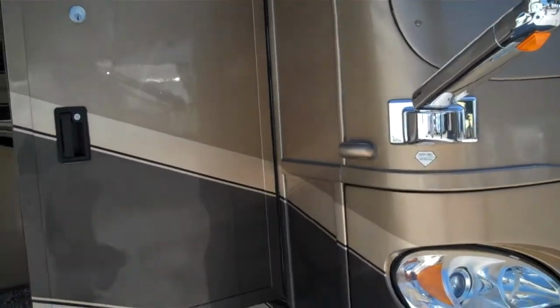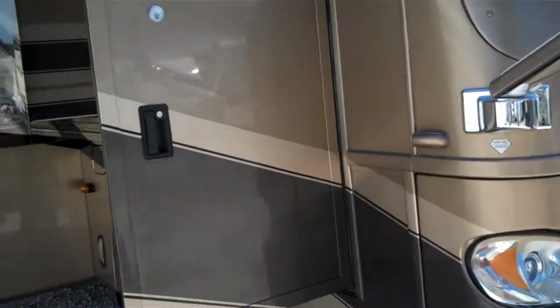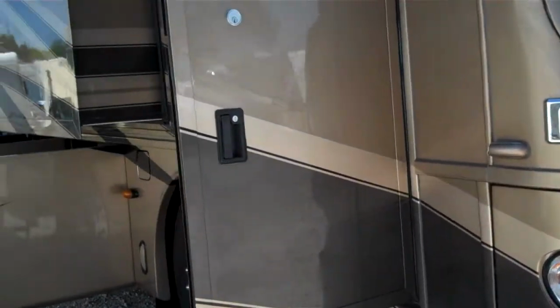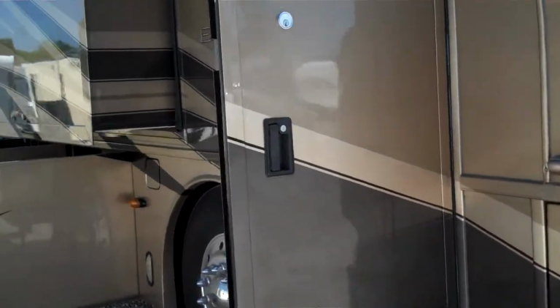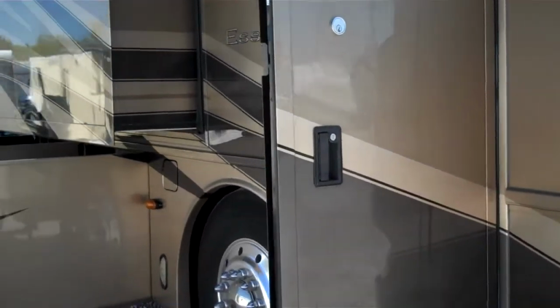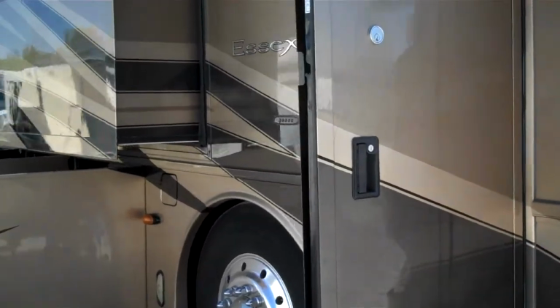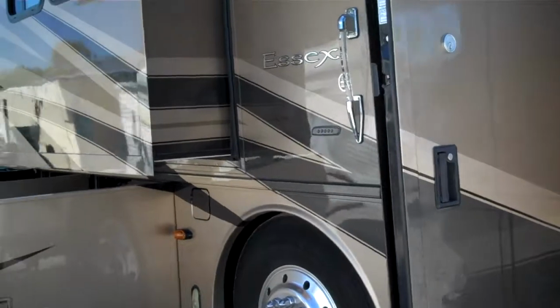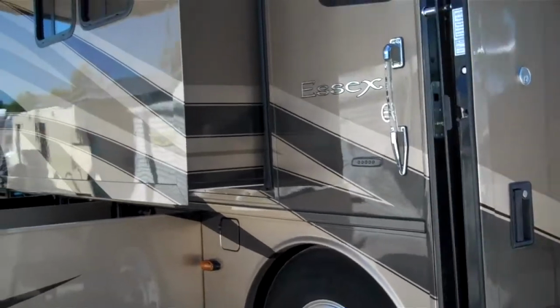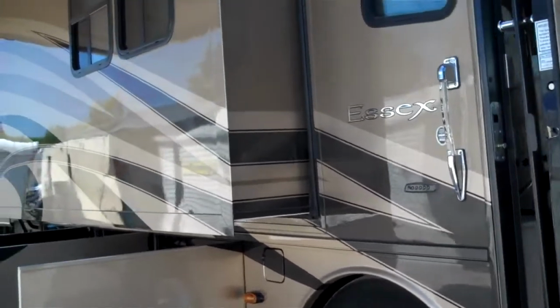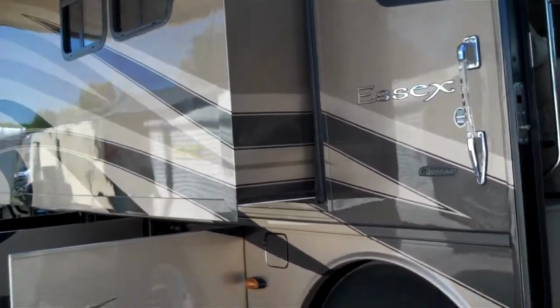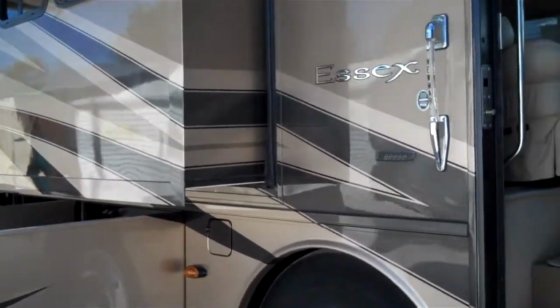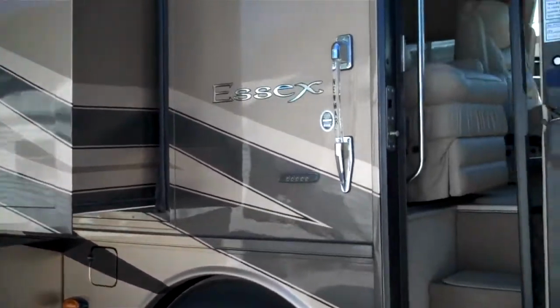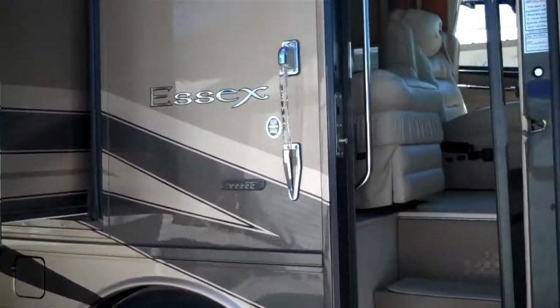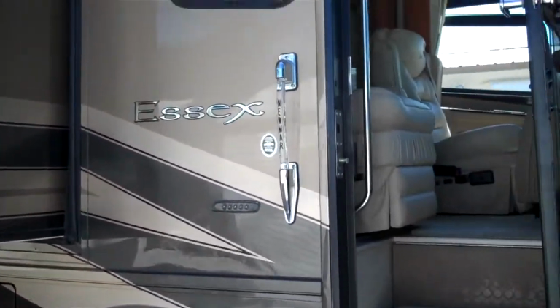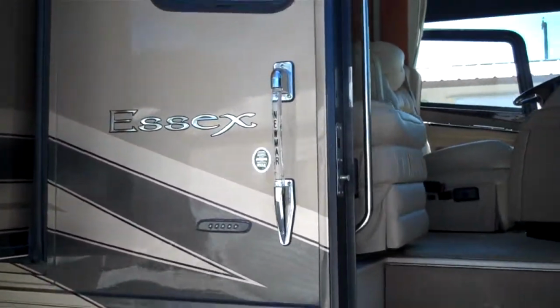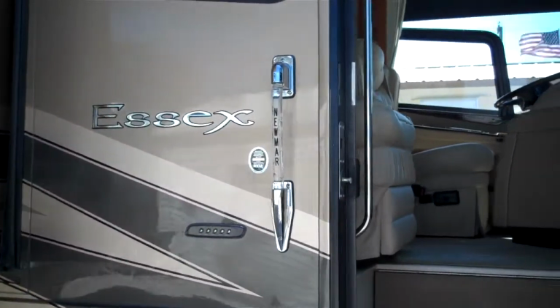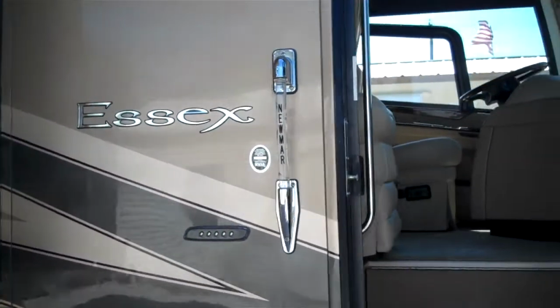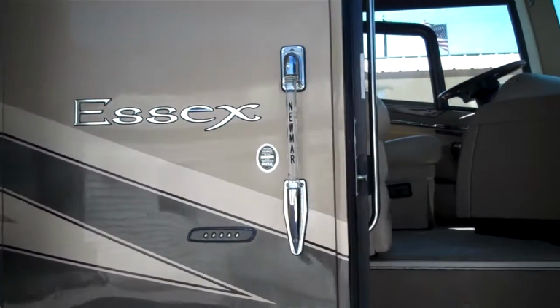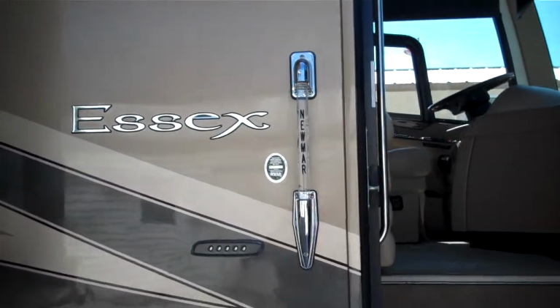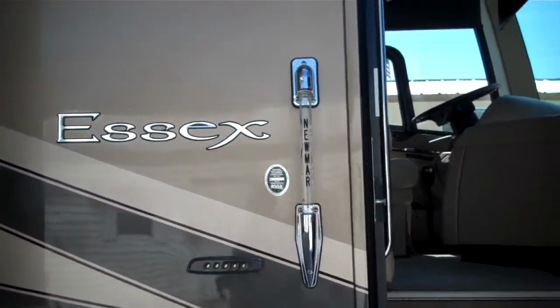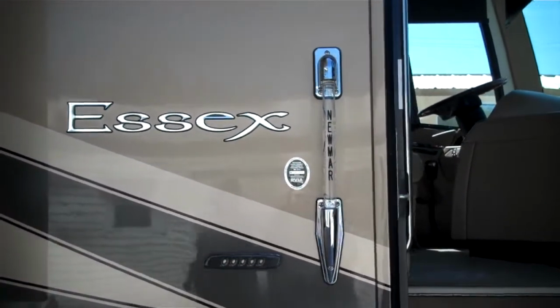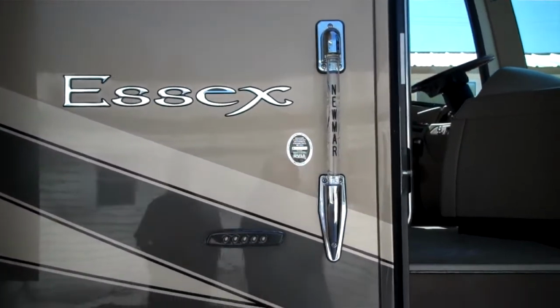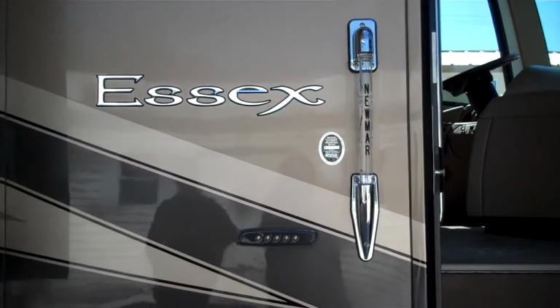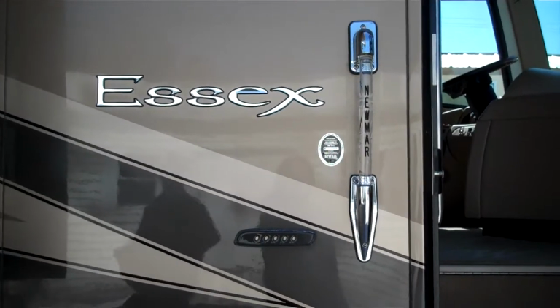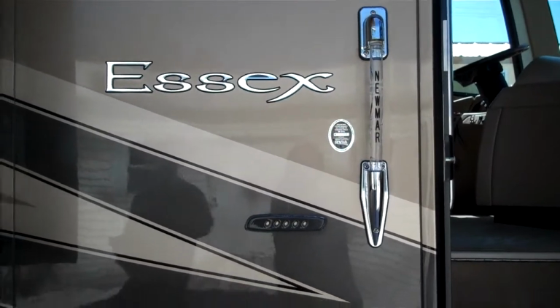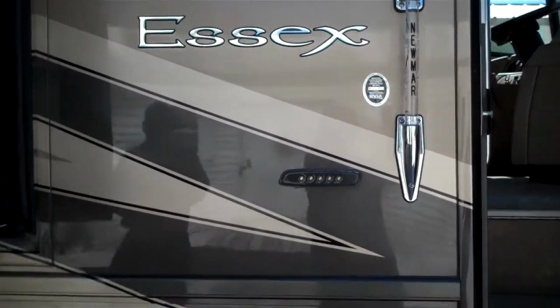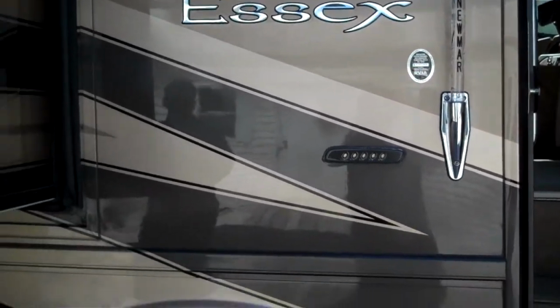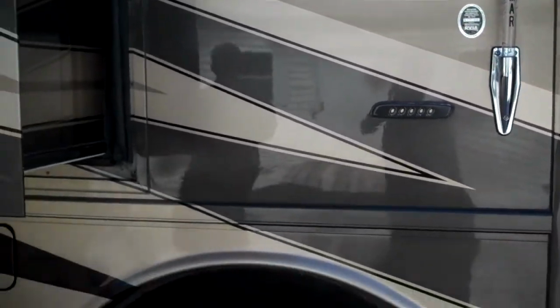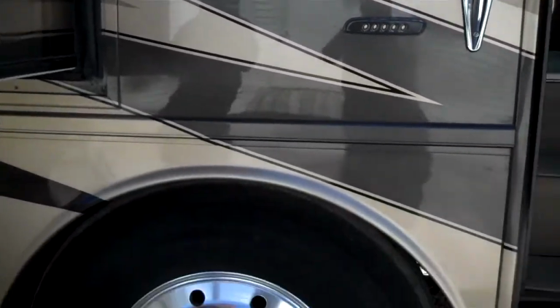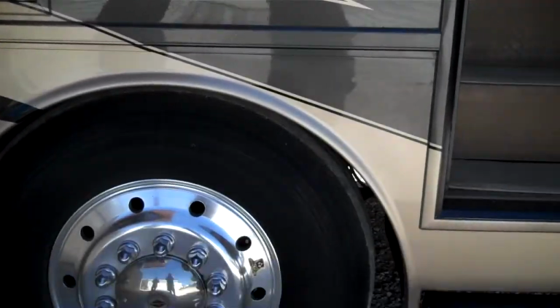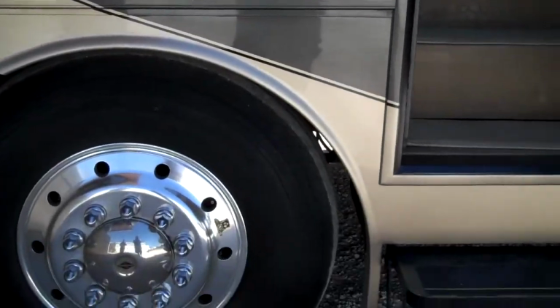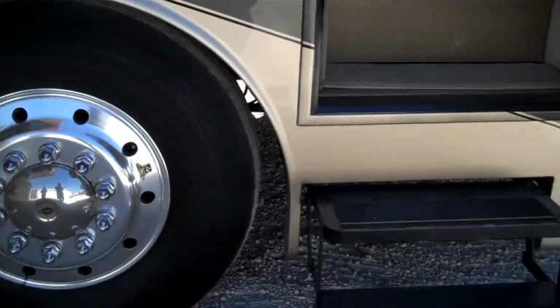This unit is equipped with keyless entry. It's got a door pad with a lighted entry handle, electric steps, and aluminum rims.